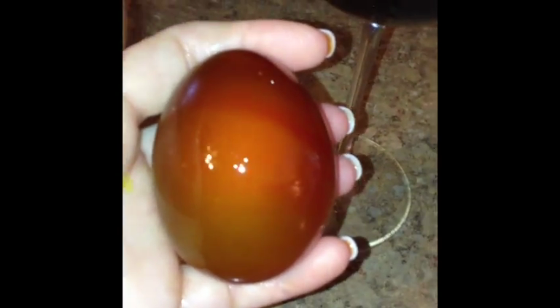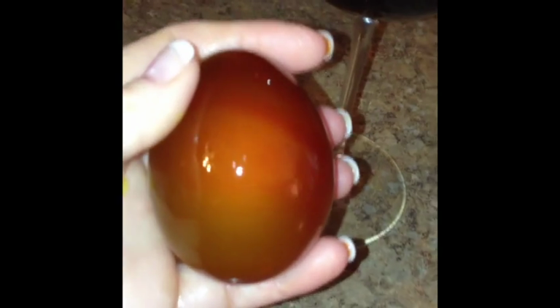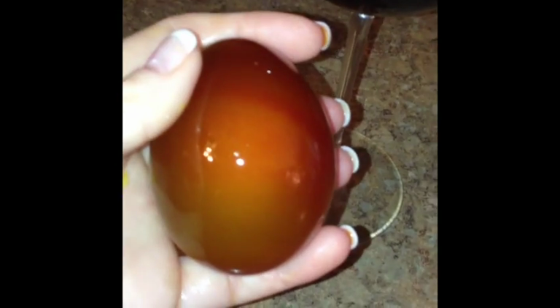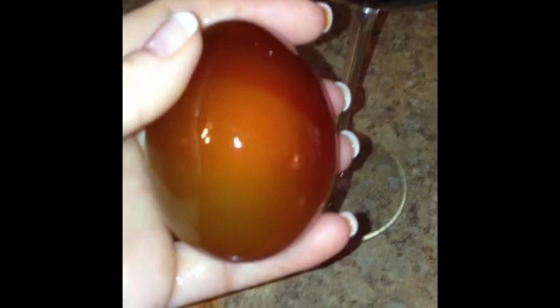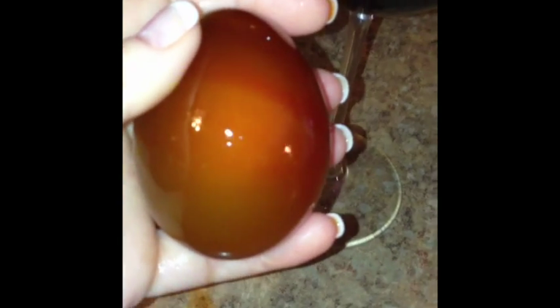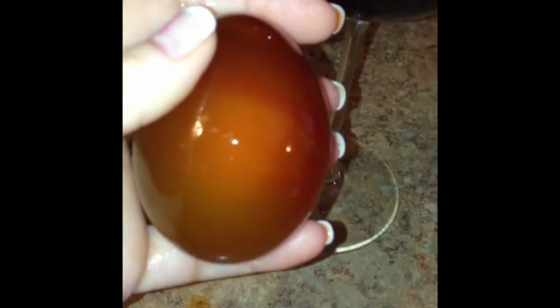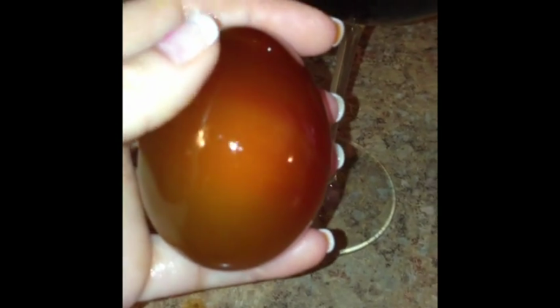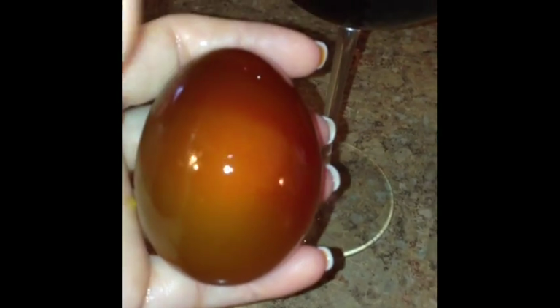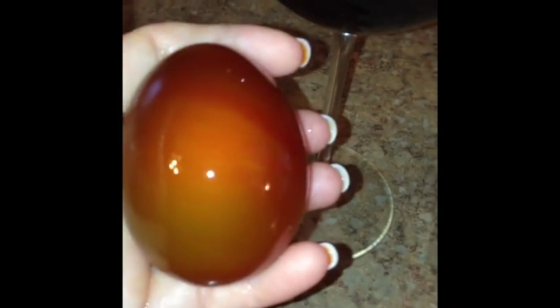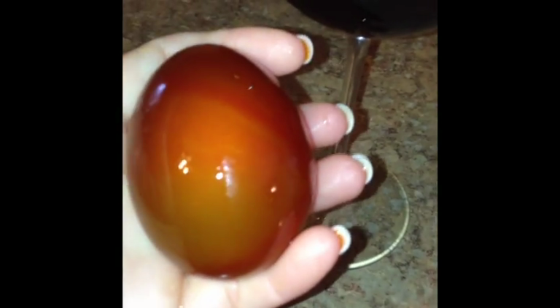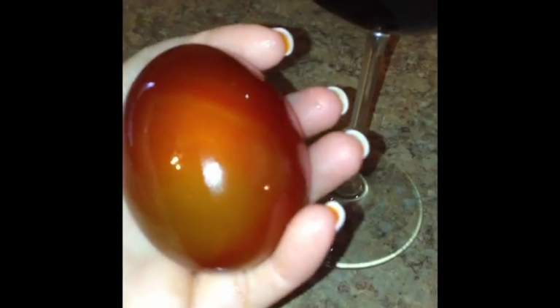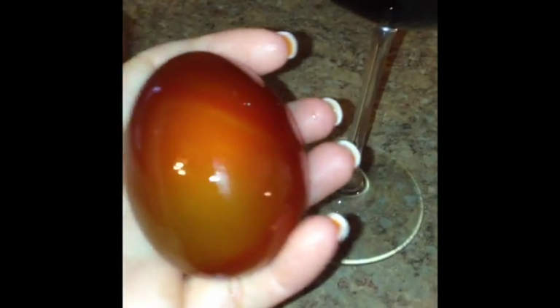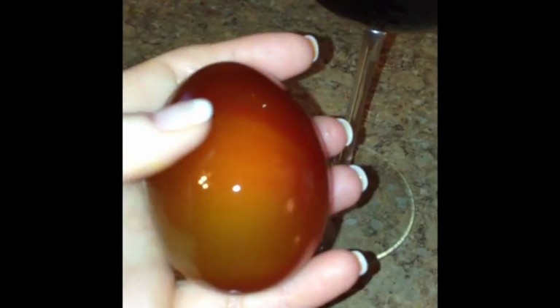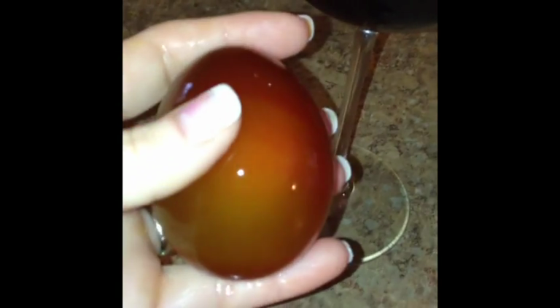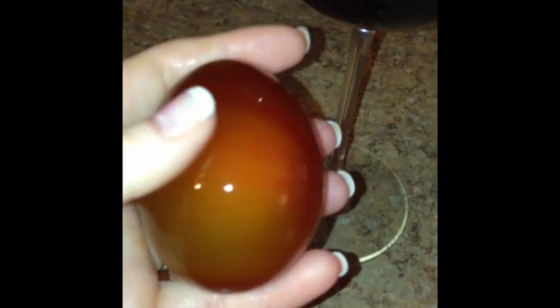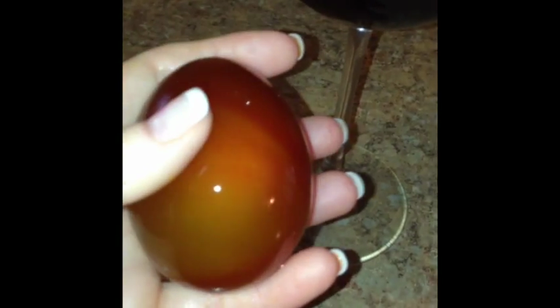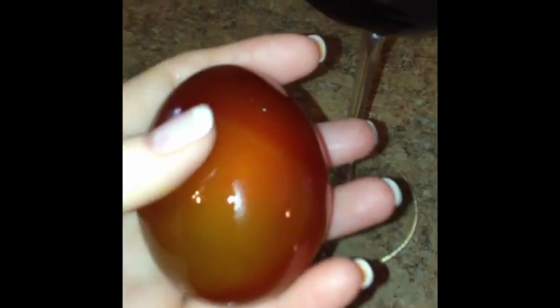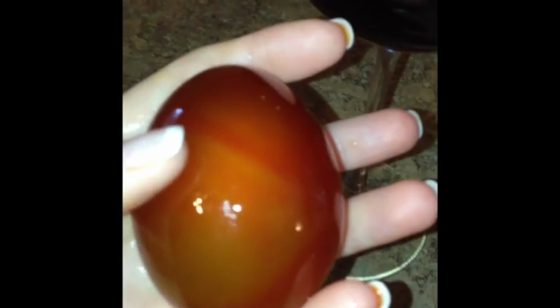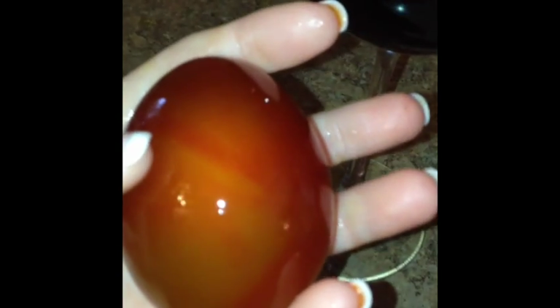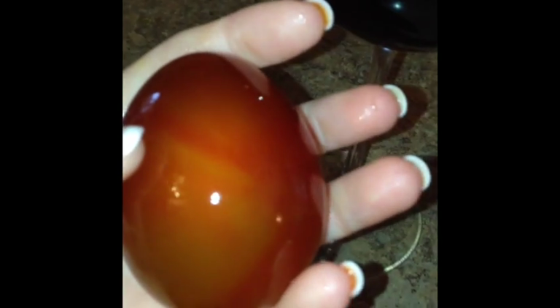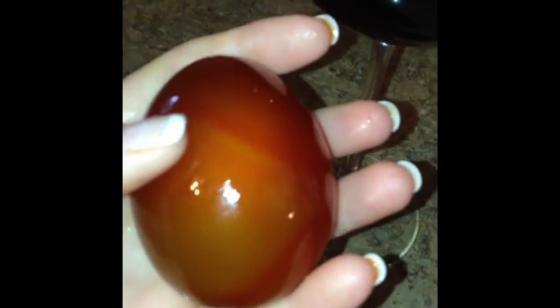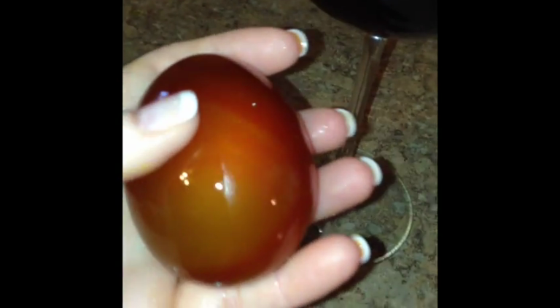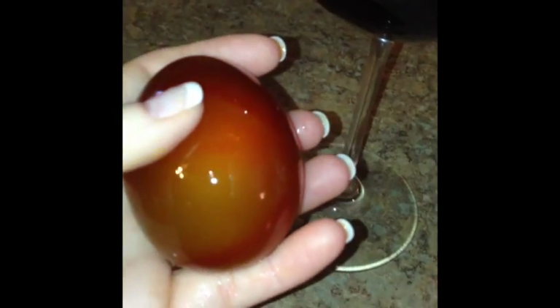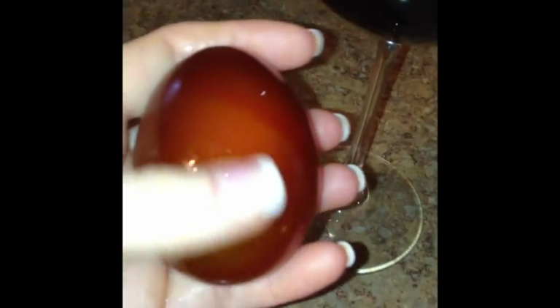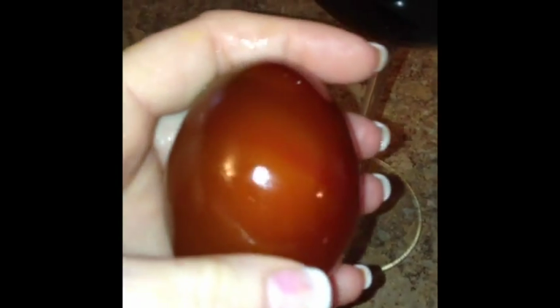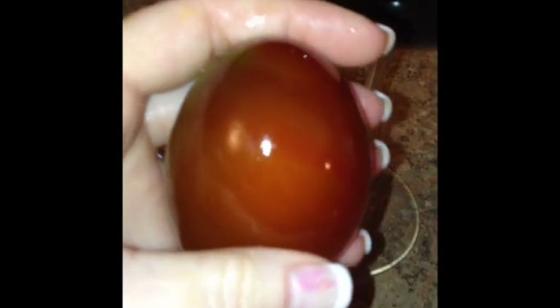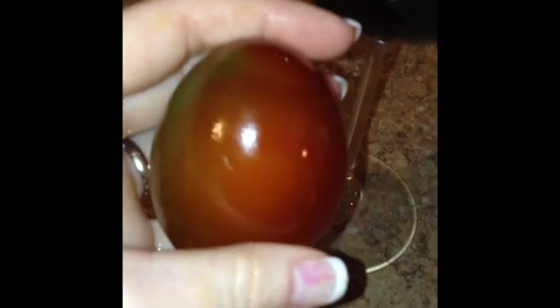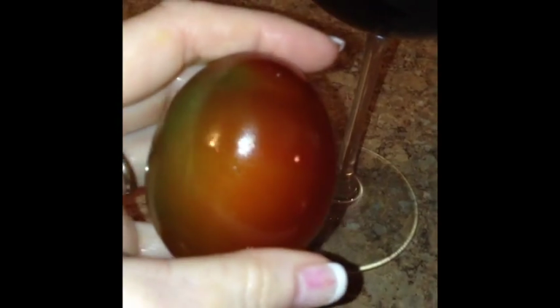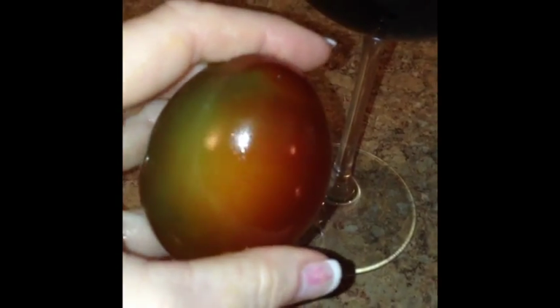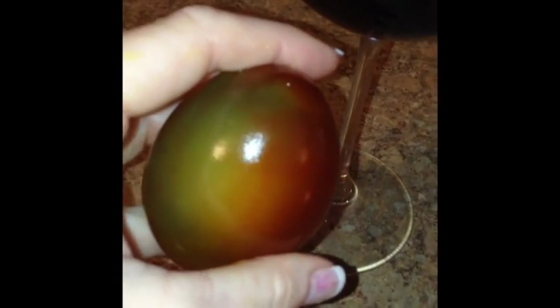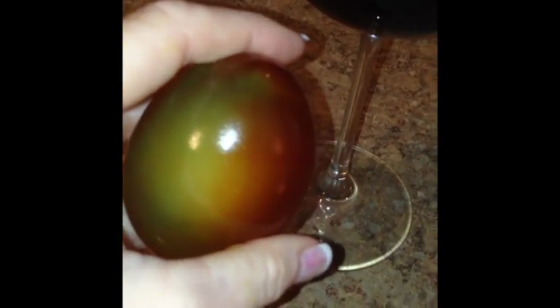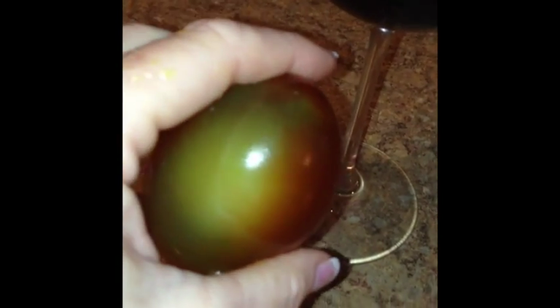Now it's been sitting in colored water for about a half hour. You can see the egg has filled up with the color.